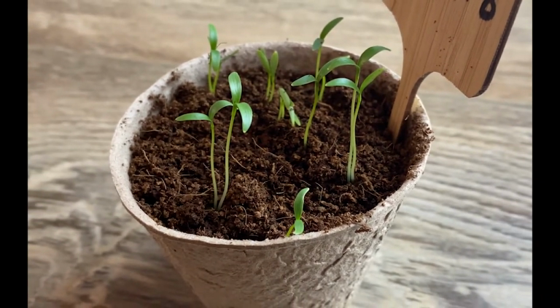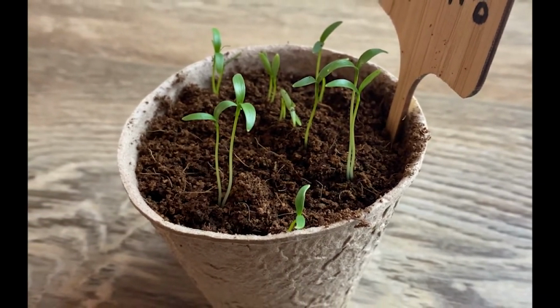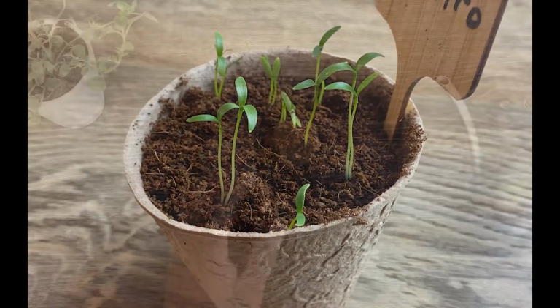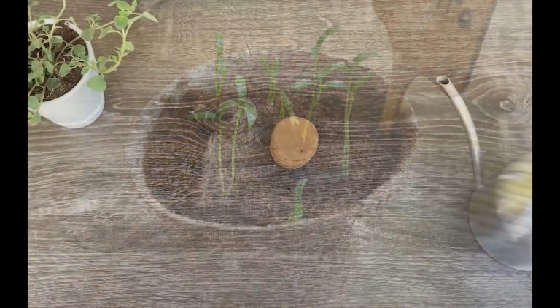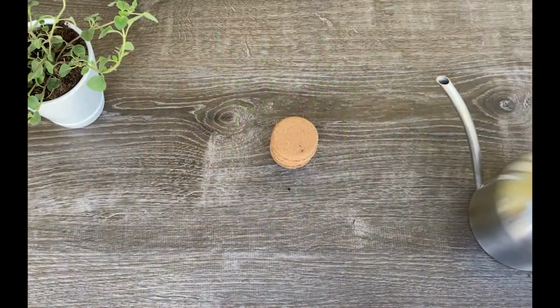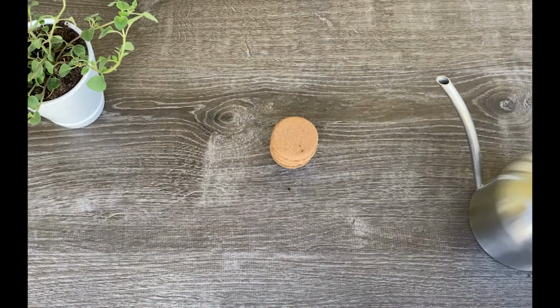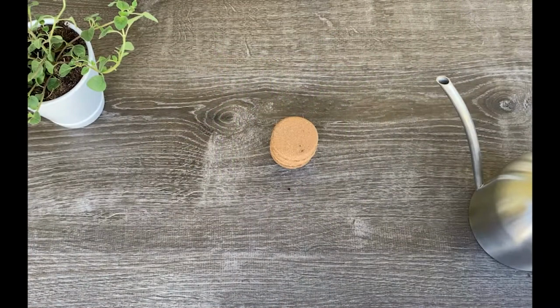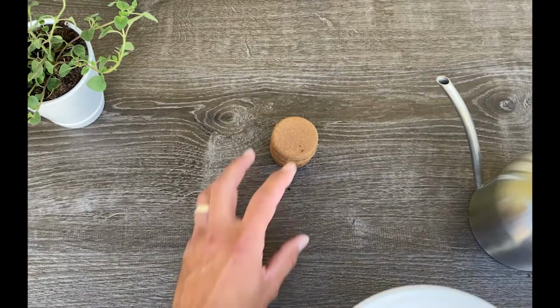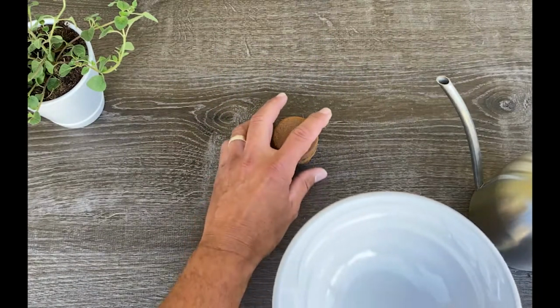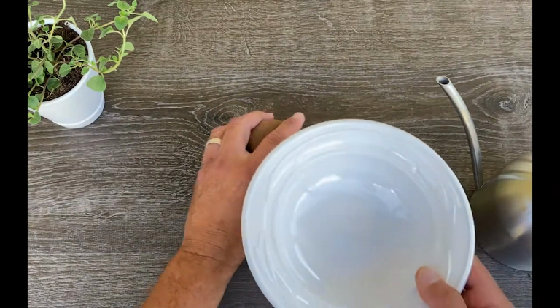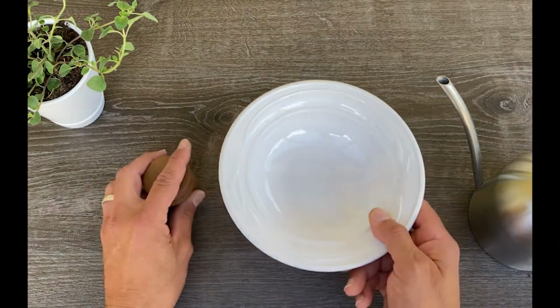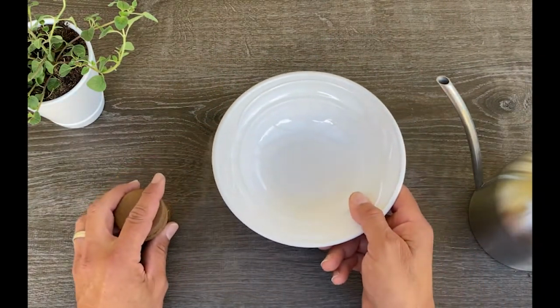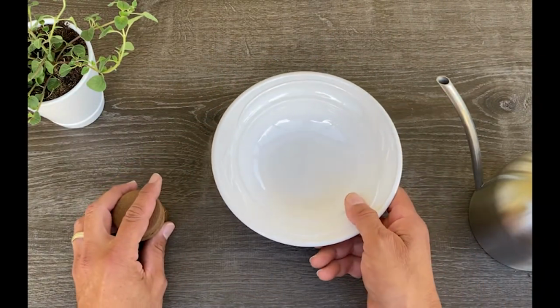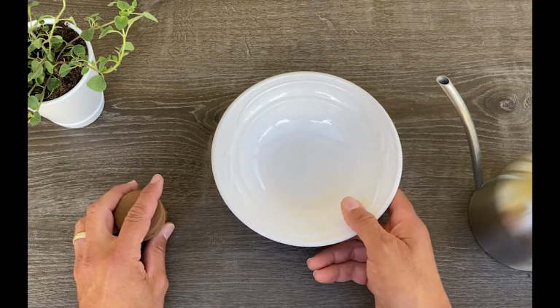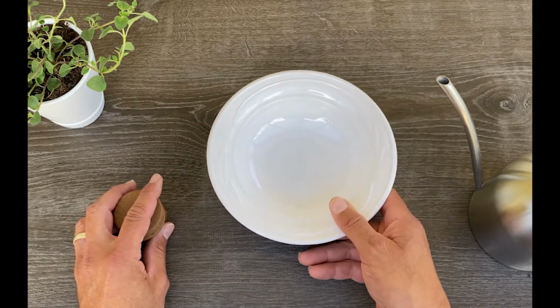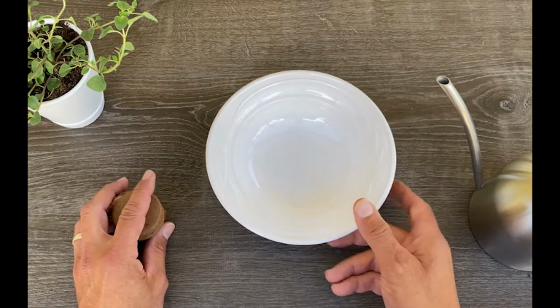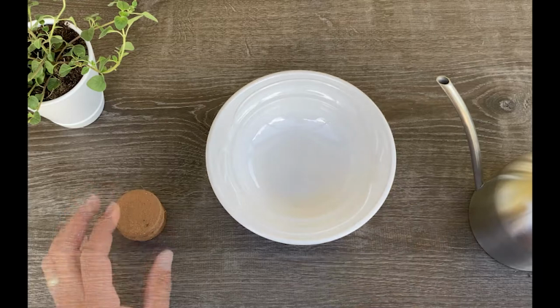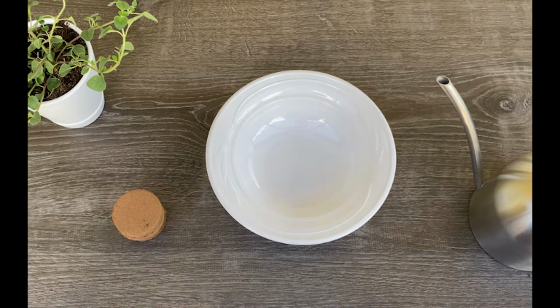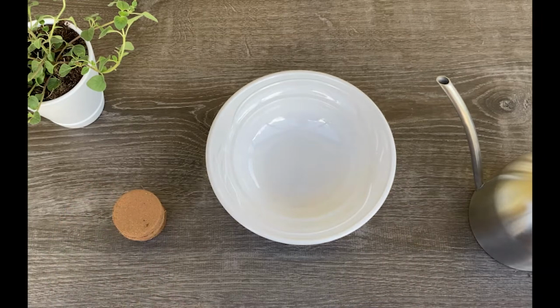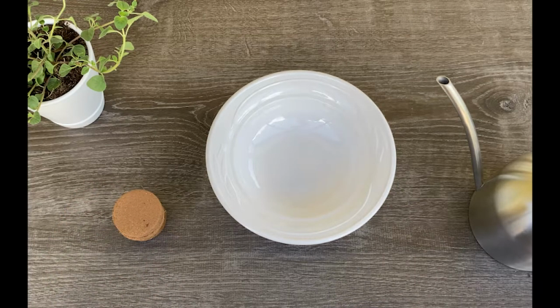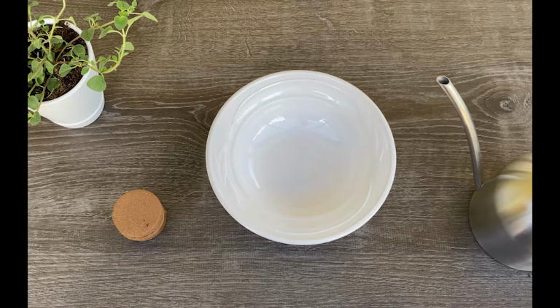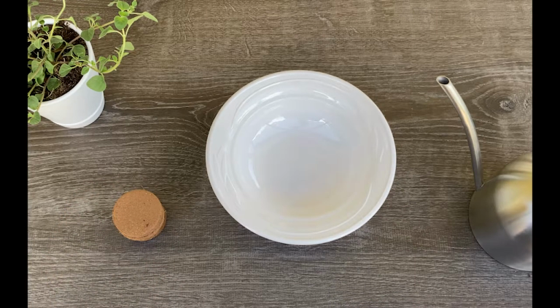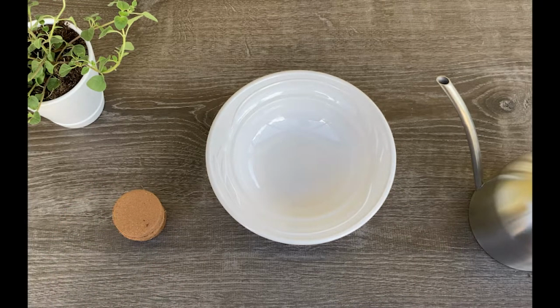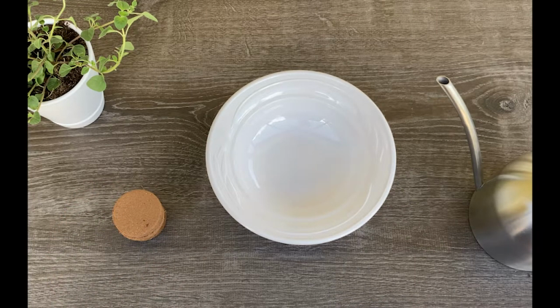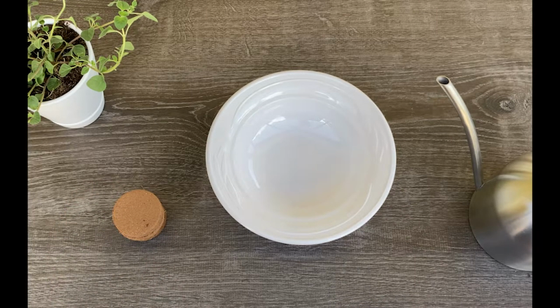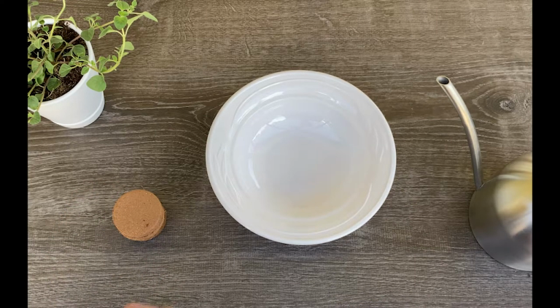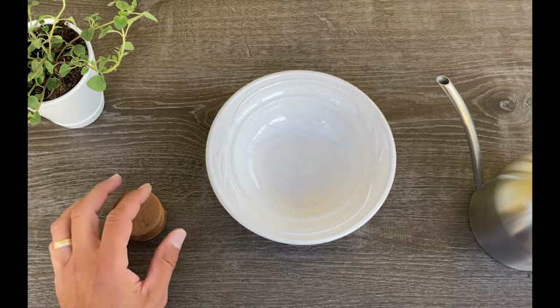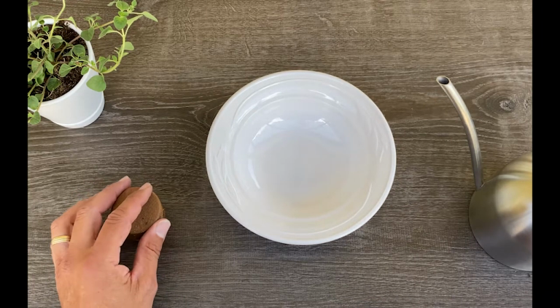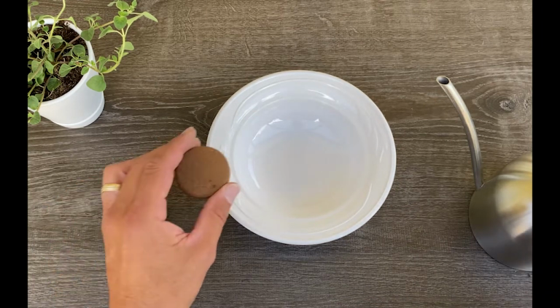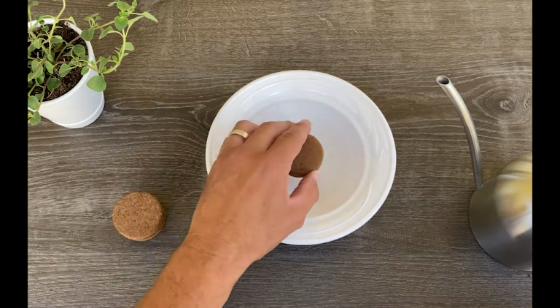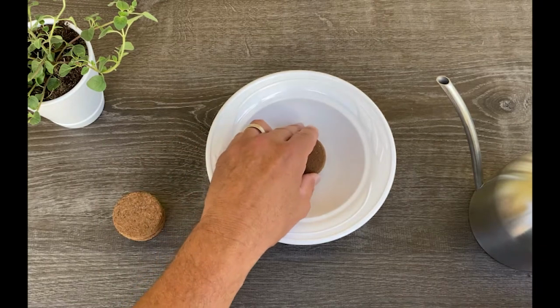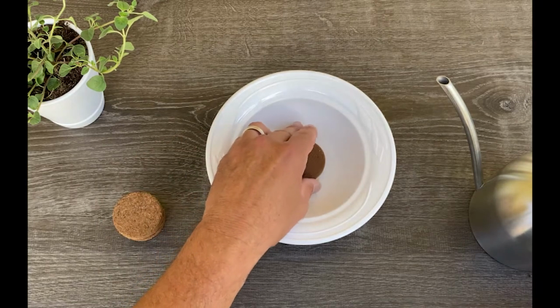So let's get to it. For starters, we're going to need a bowl or a cup or anything that will hold your soil disc and allow it to have enough room to expand to its full size. A bowl like this should do the trick.